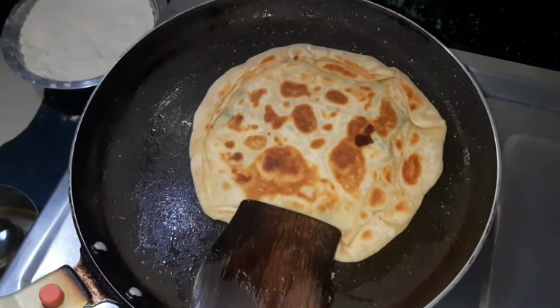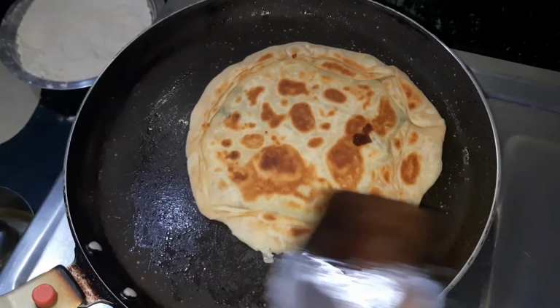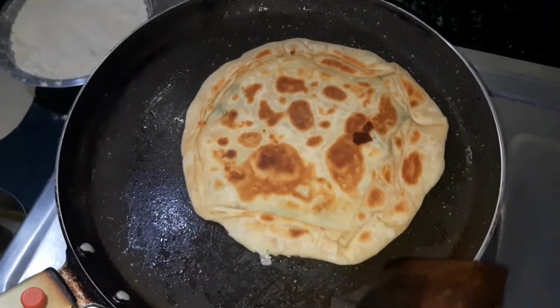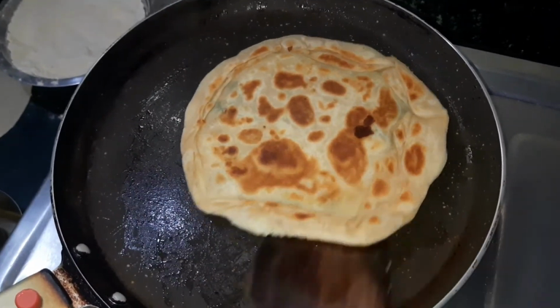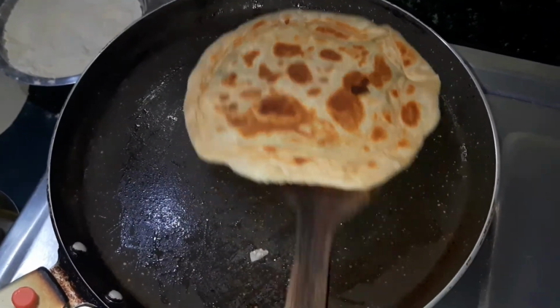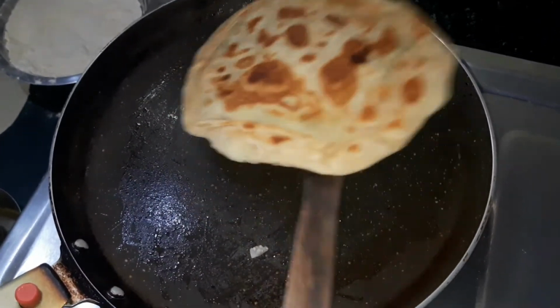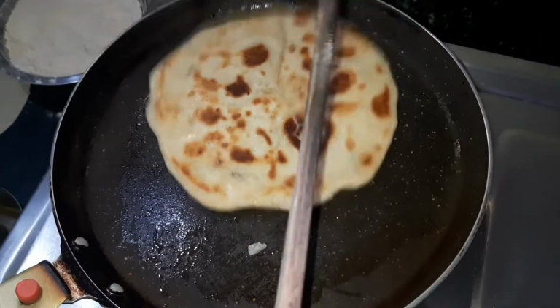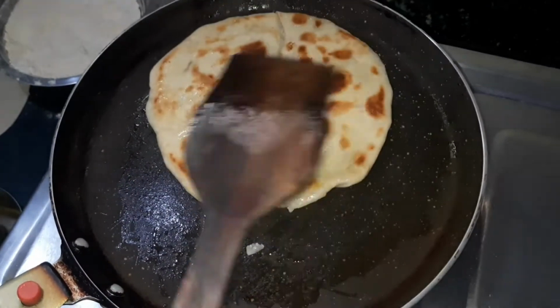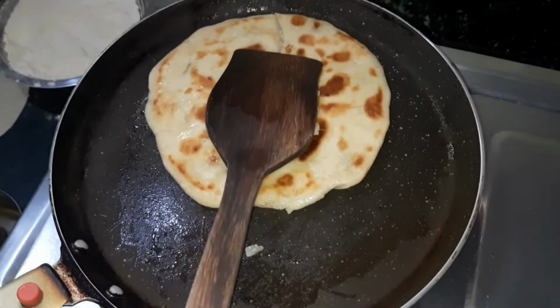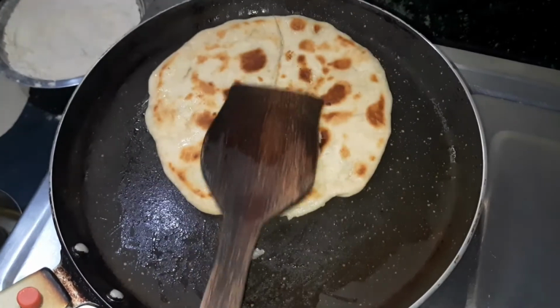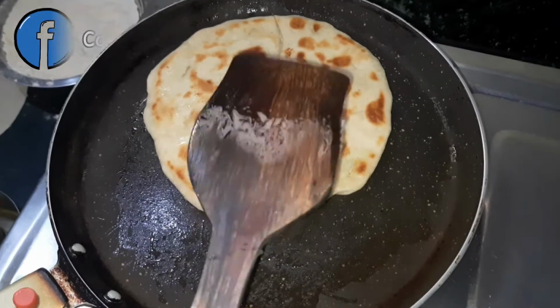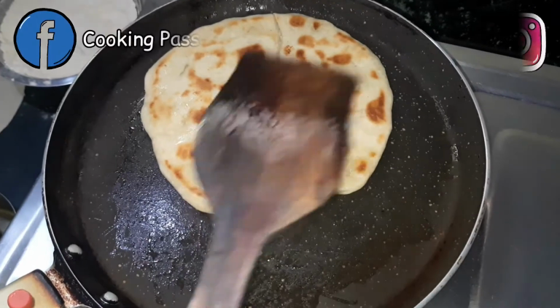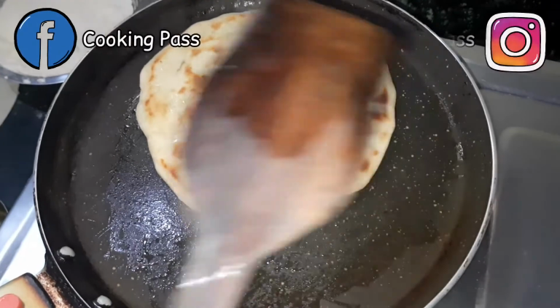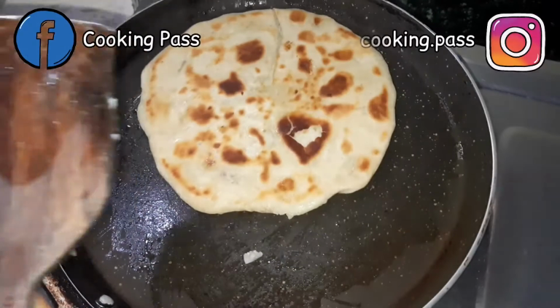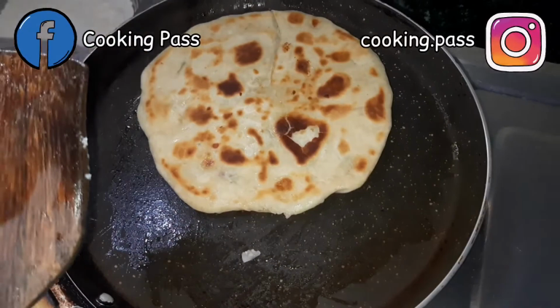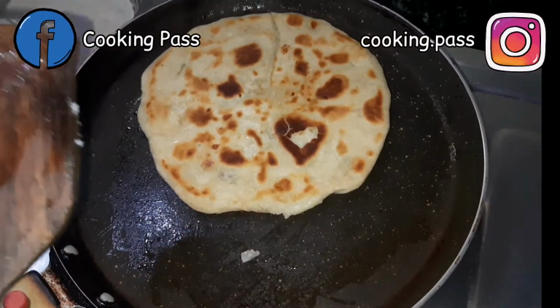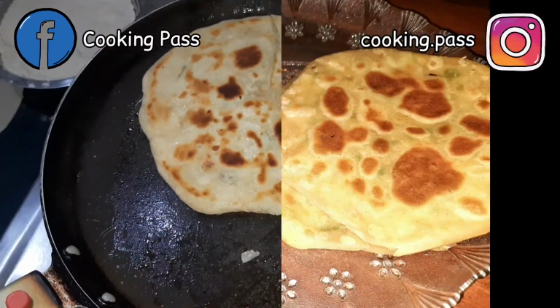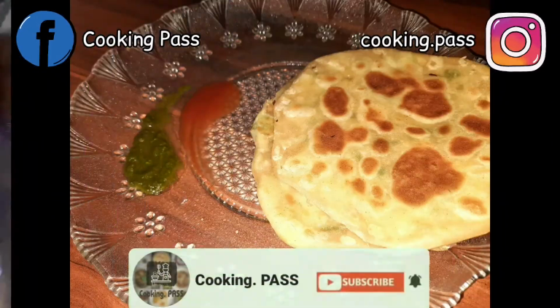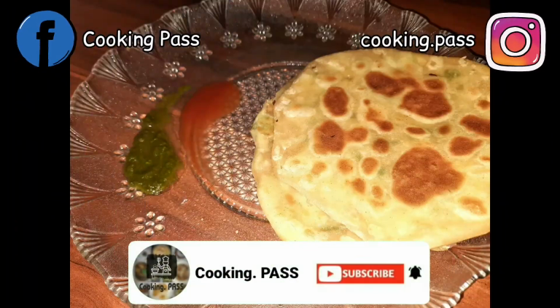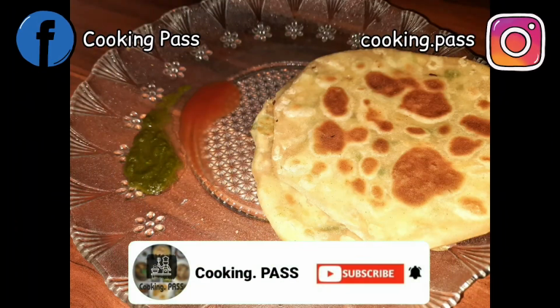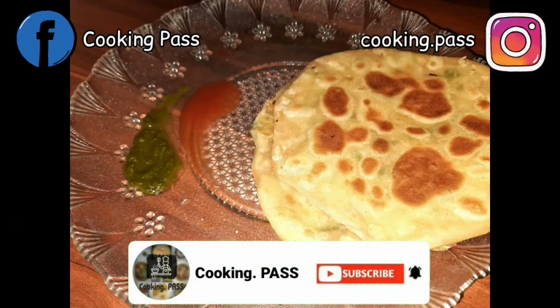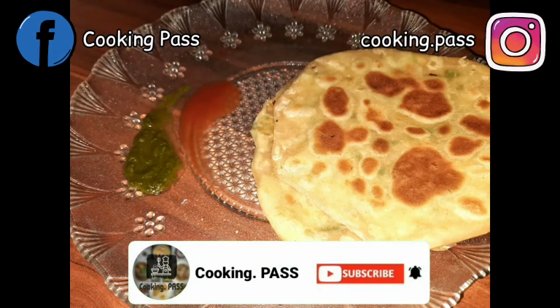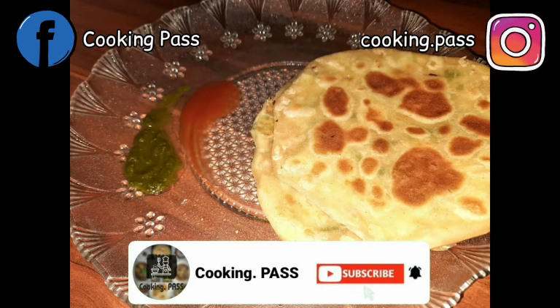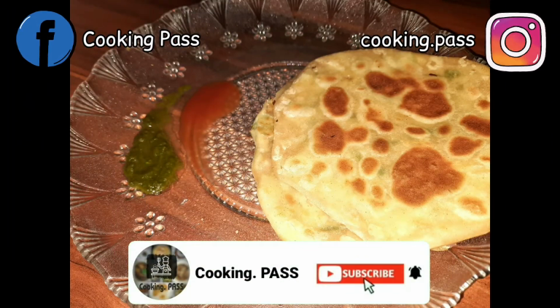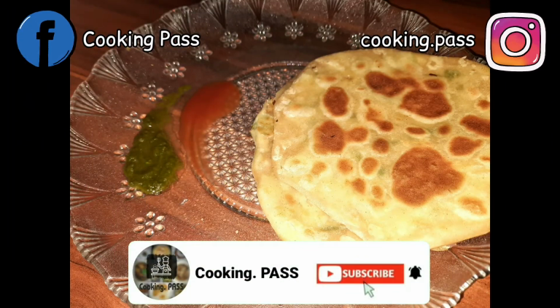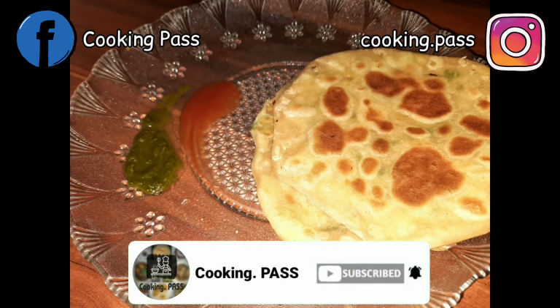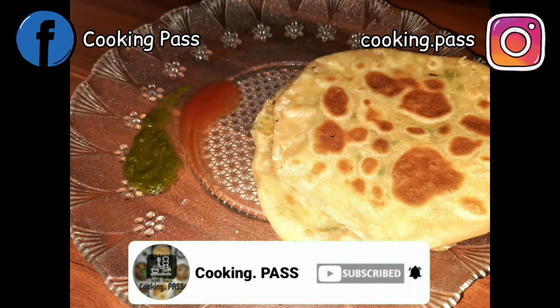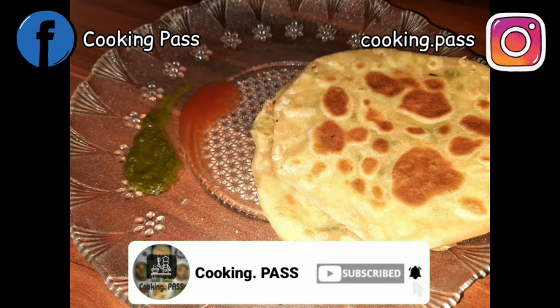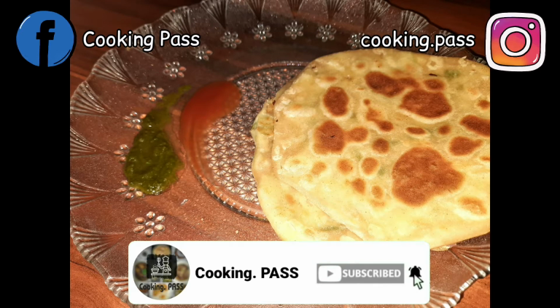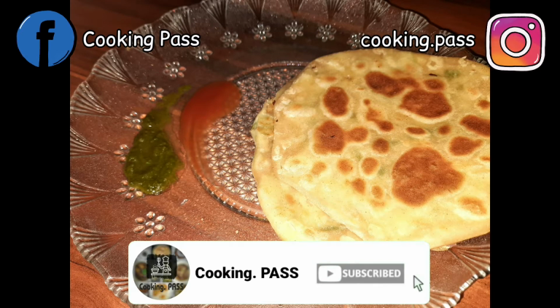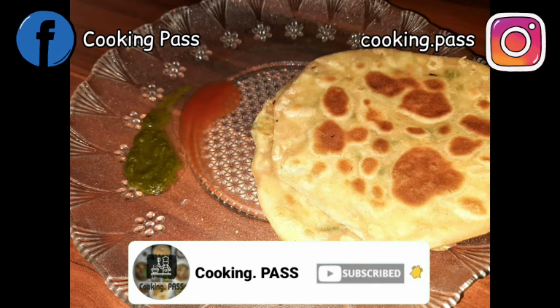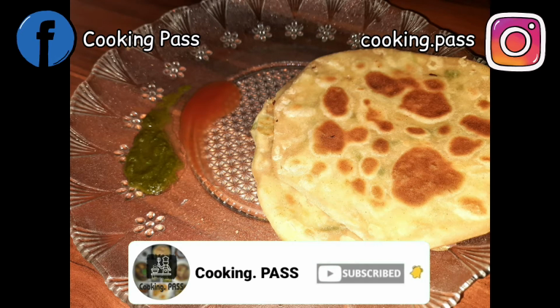The recipe of dhaniya chutney is already on our channel — the link is in the description box, please check it out. So let's get started, and please make sure that you have already subscribed.